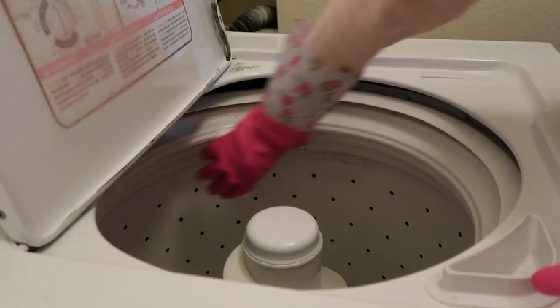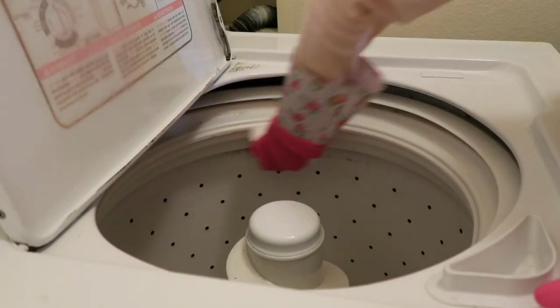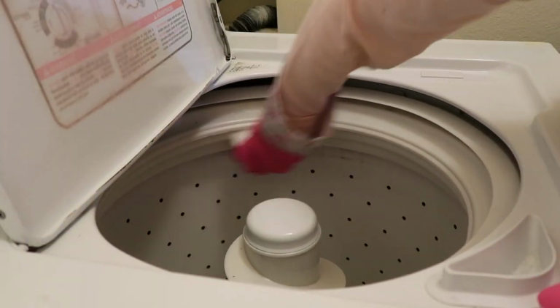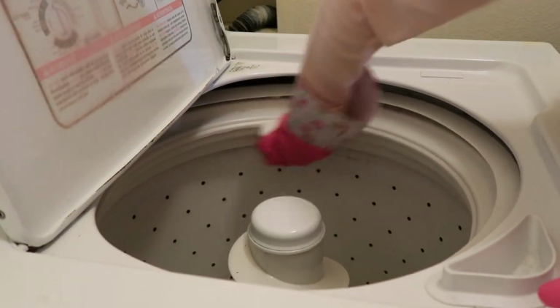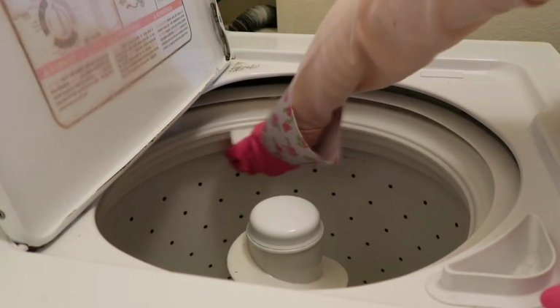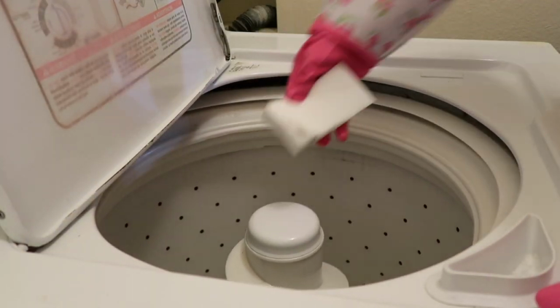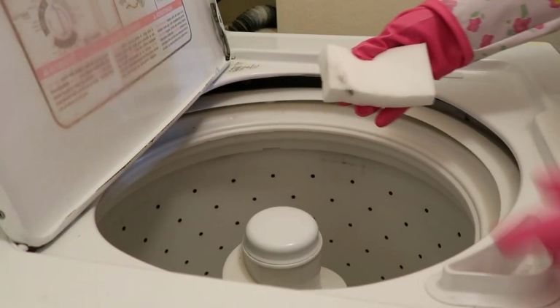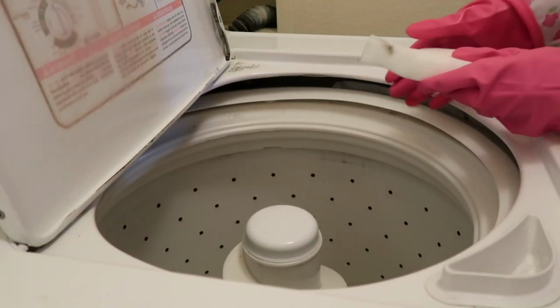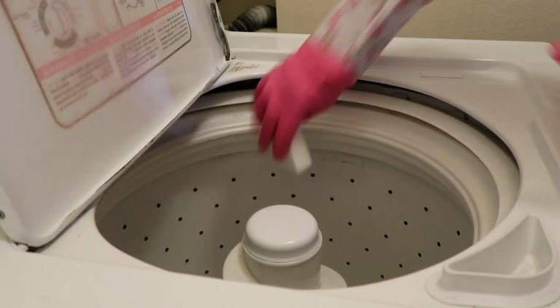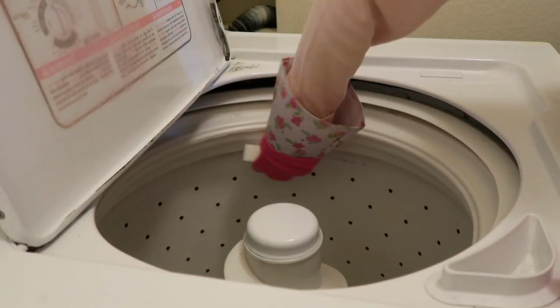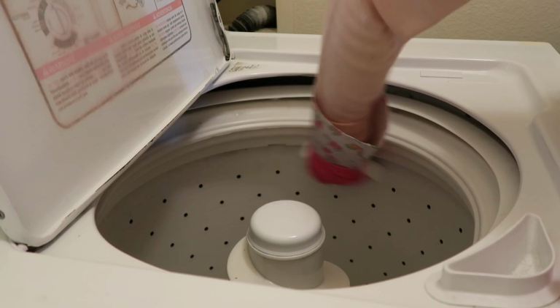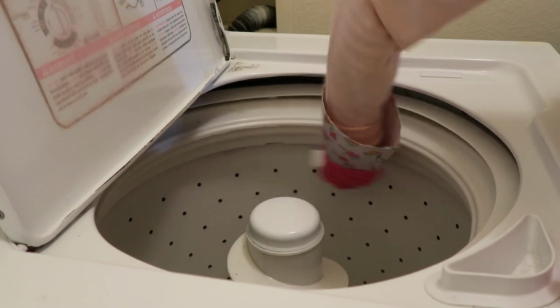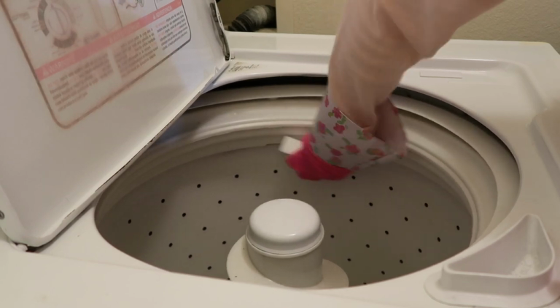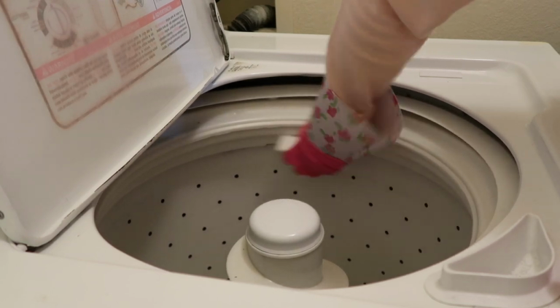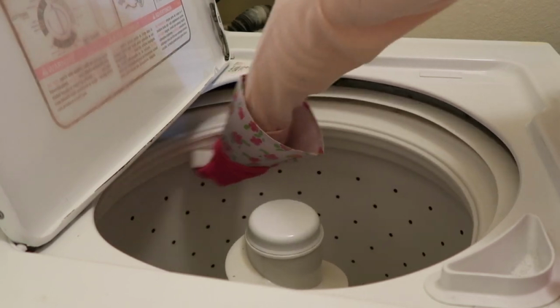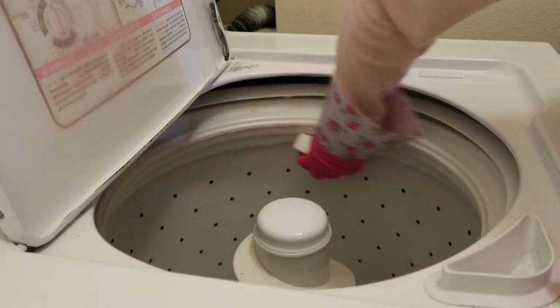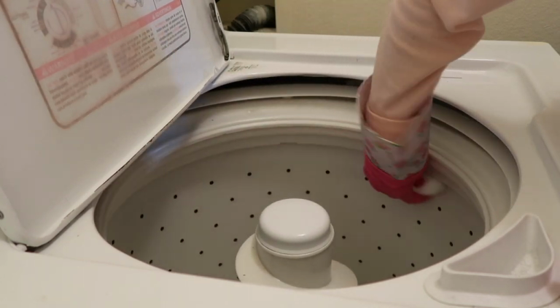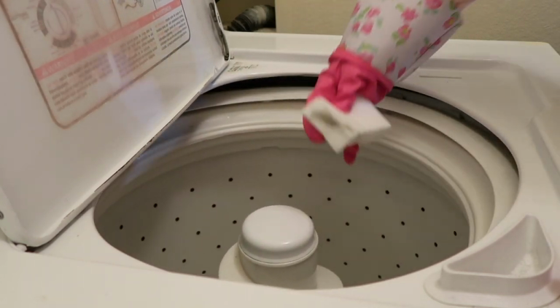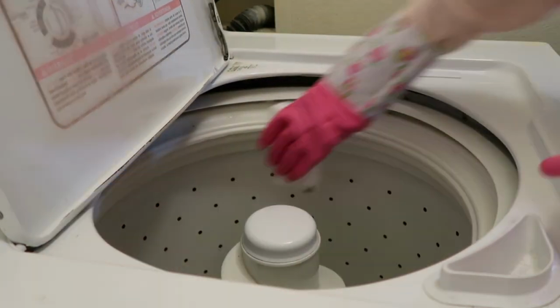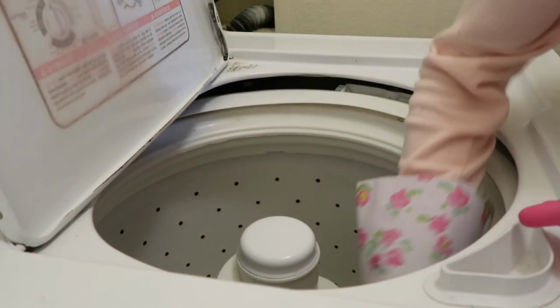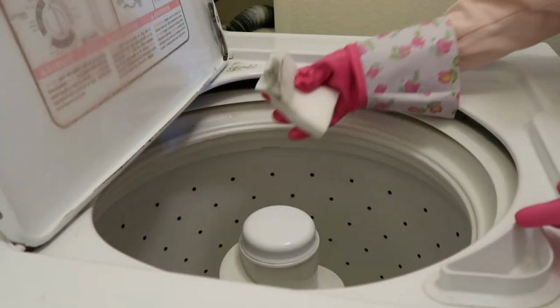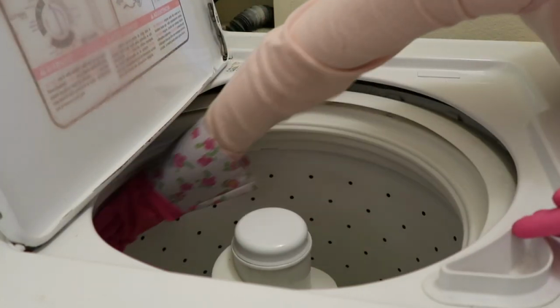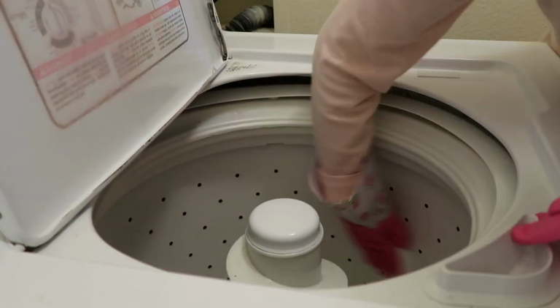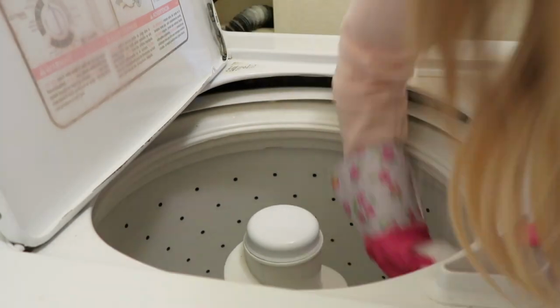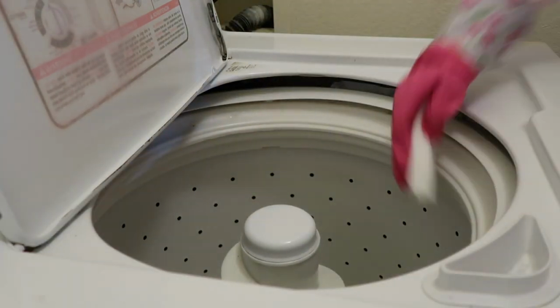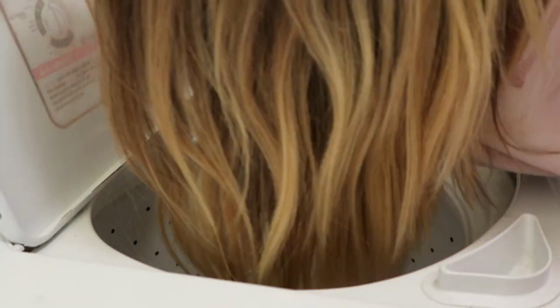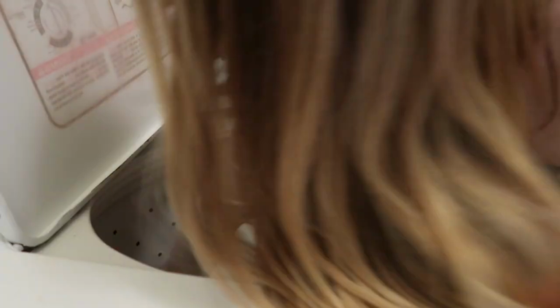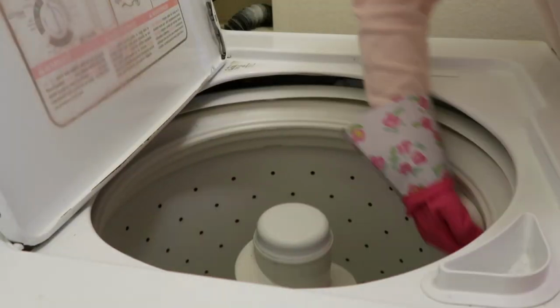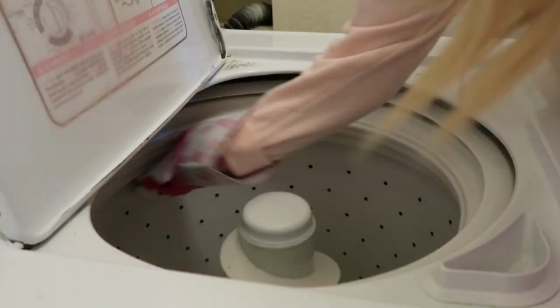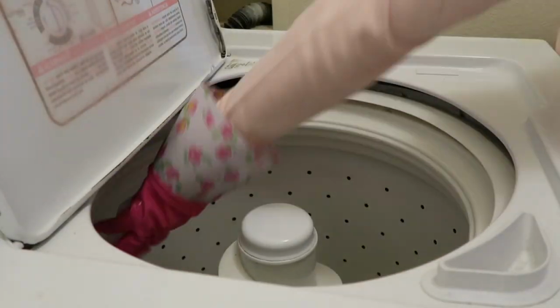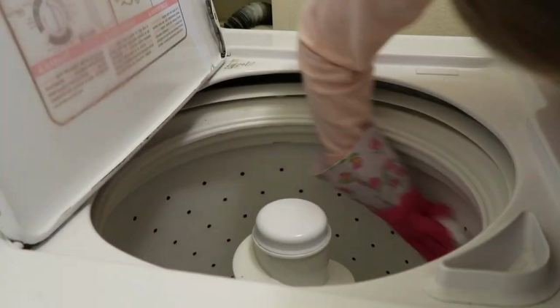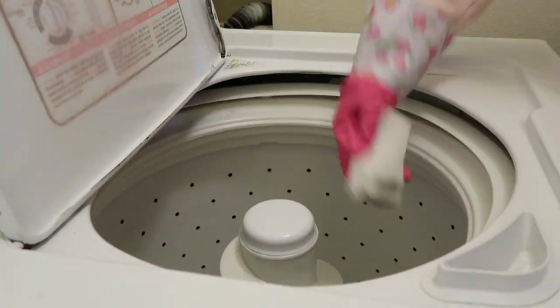Now I'm going to use a magic eraser sponge and go on the inside of my washer and wipe down these black rings. Not really sure what that is — some sort of build-up — but the magic eraser did a great job getting rid of it.